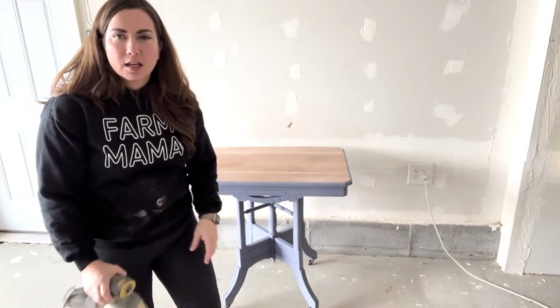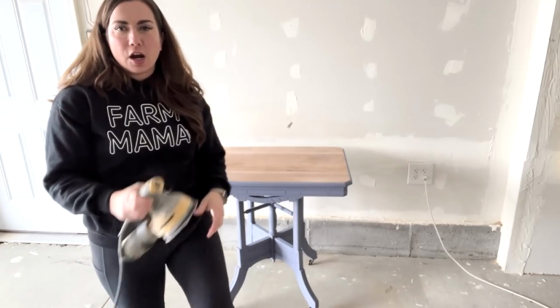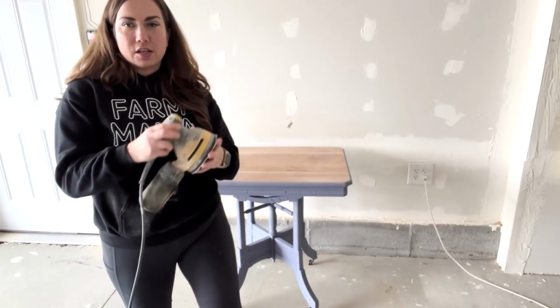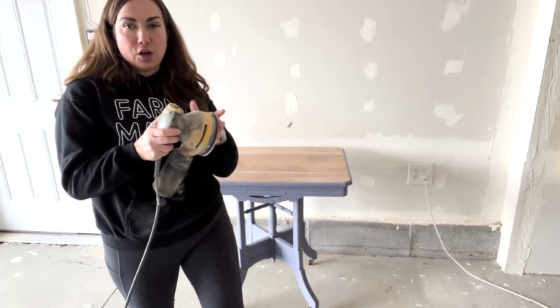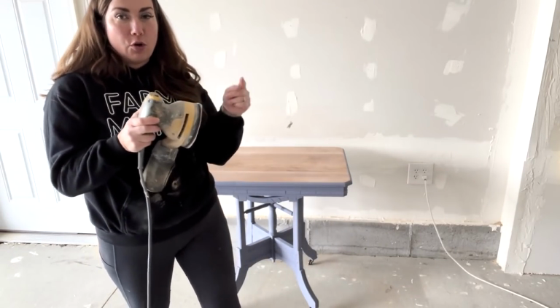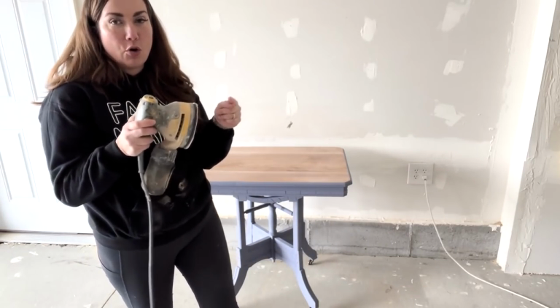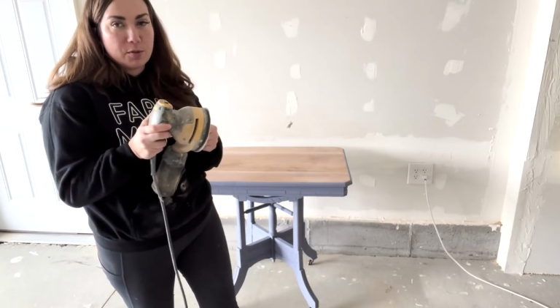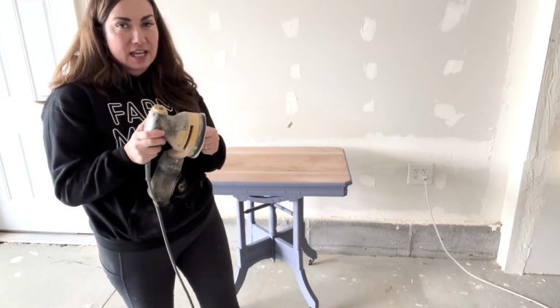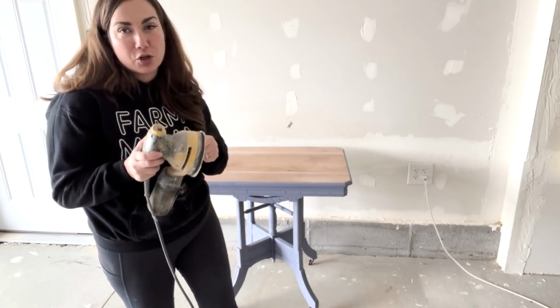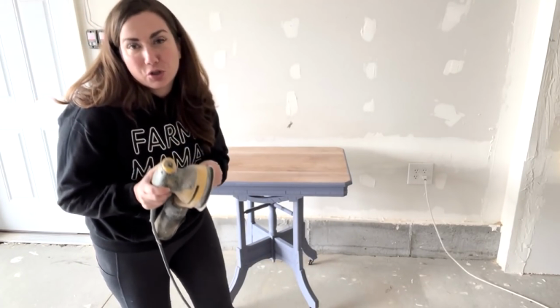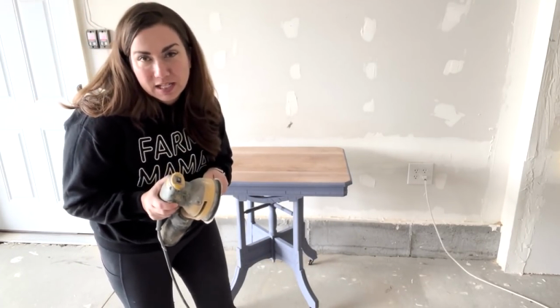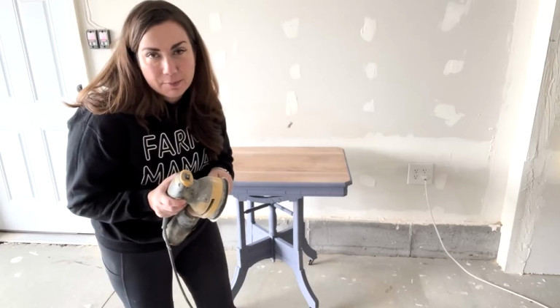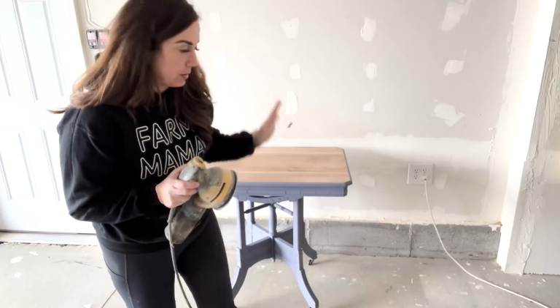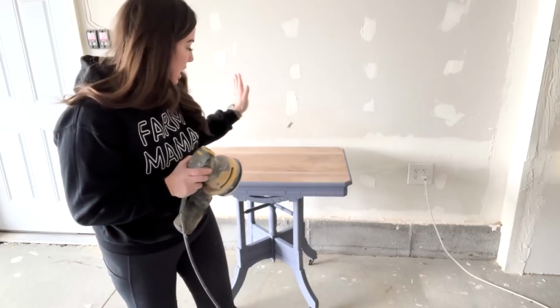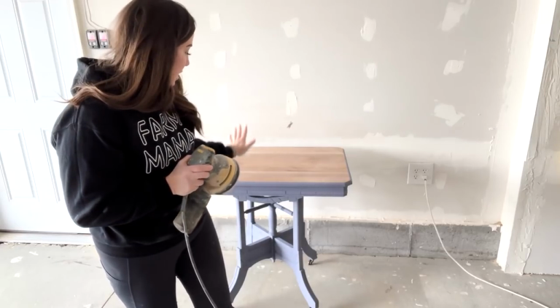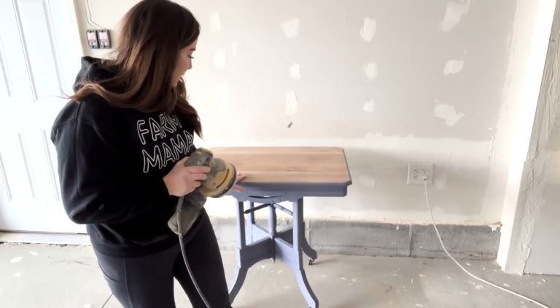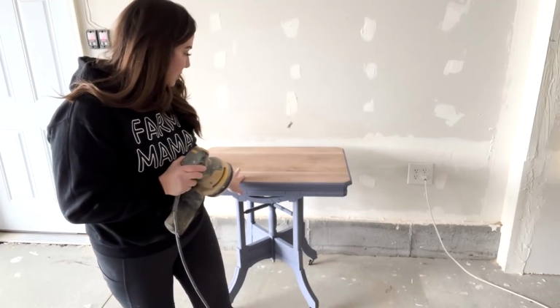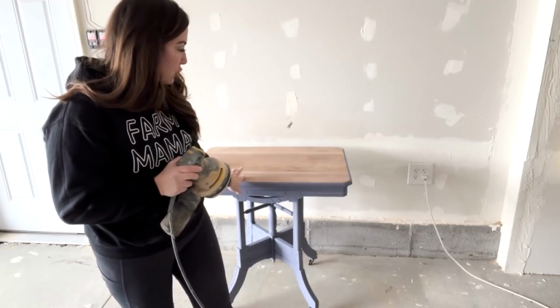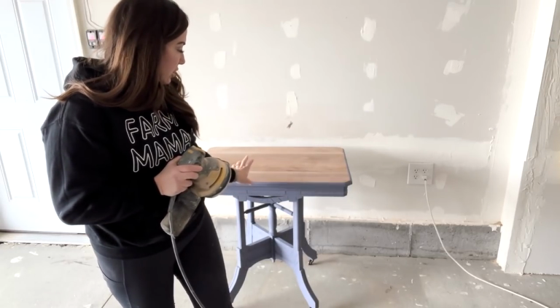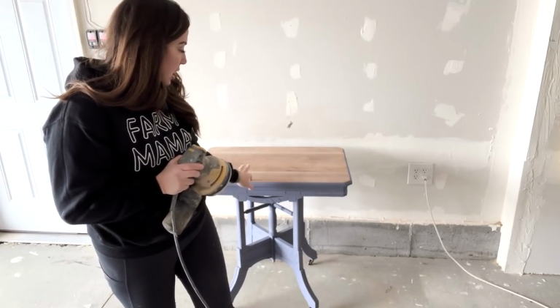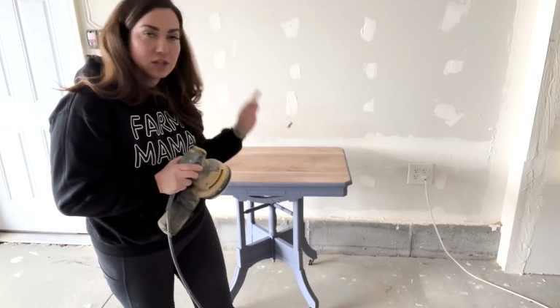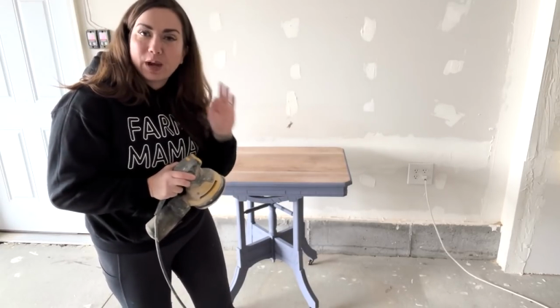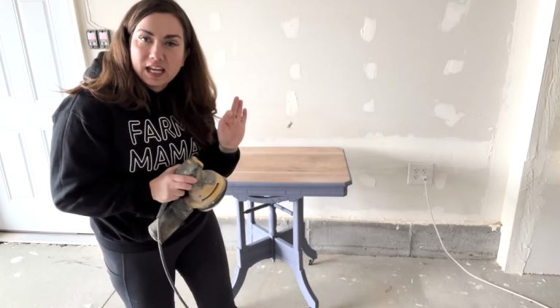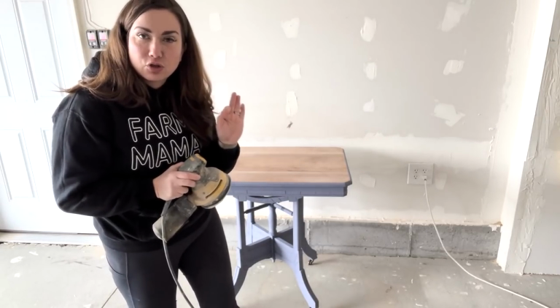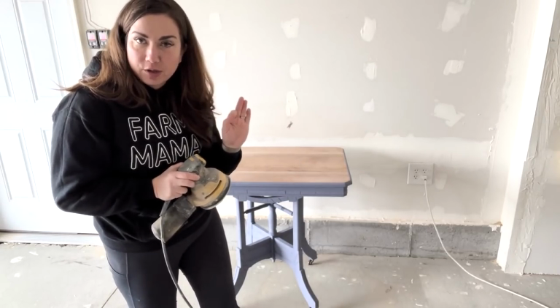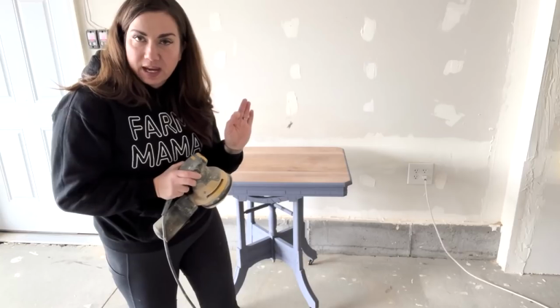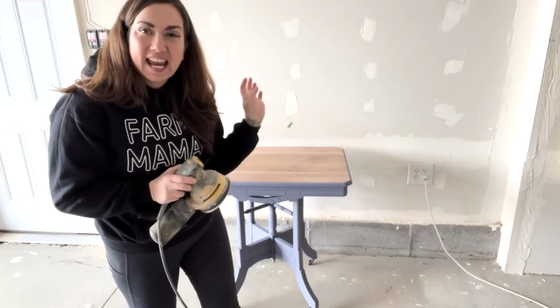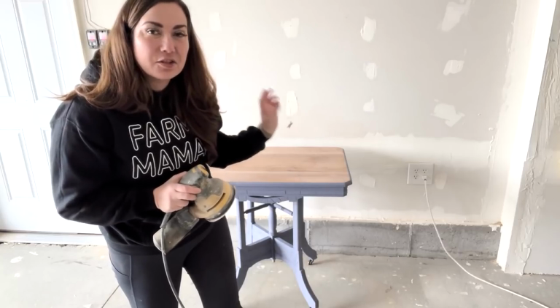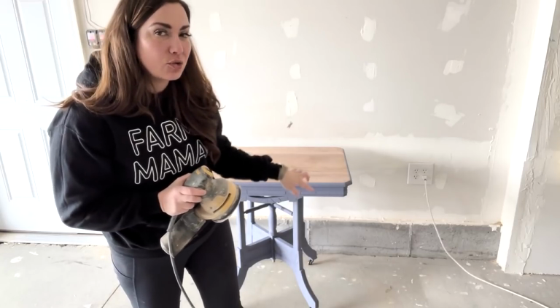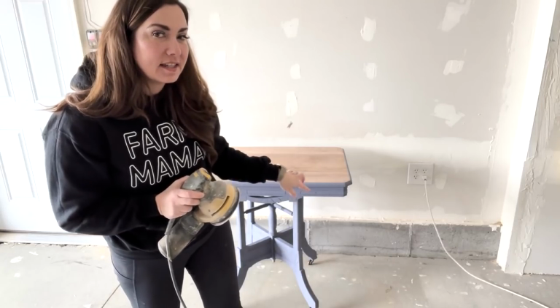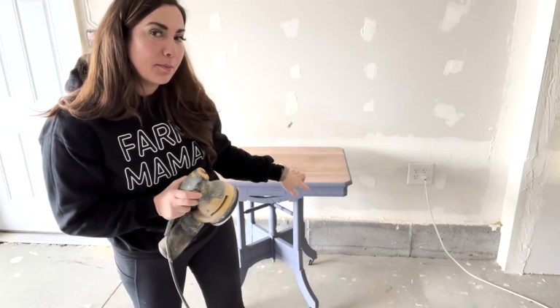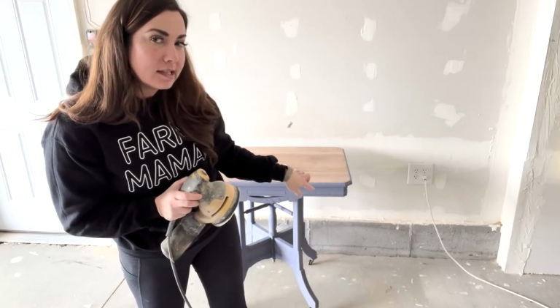Orbital sander, 220 sandpaper. I'm finishing up making sure the top is ready — no extra paint — and distressing the base, so it'll be ready to seal.